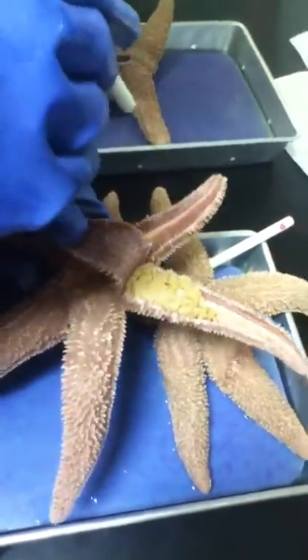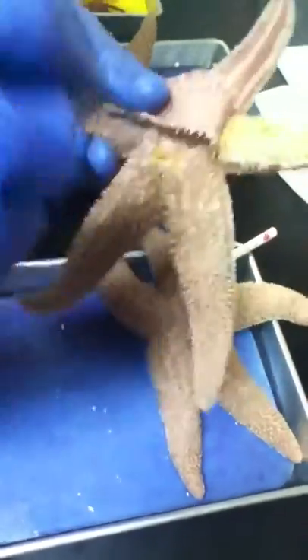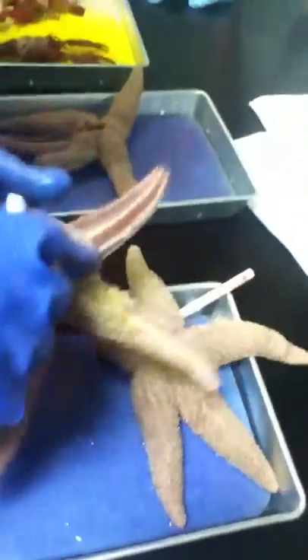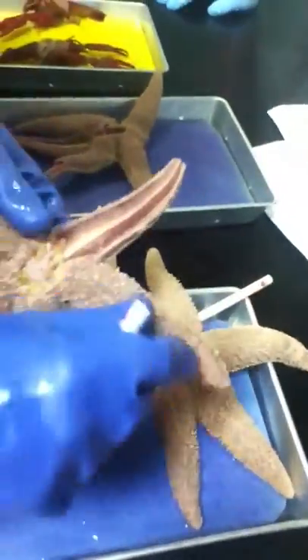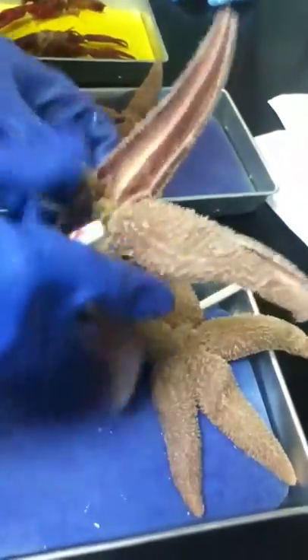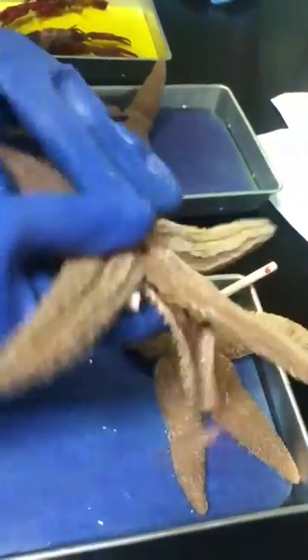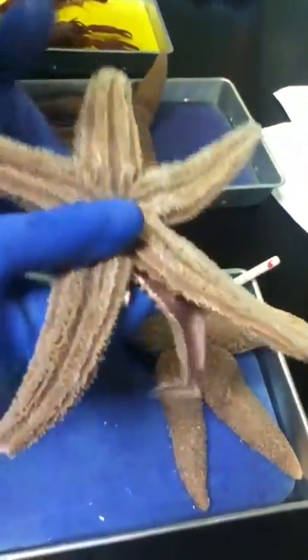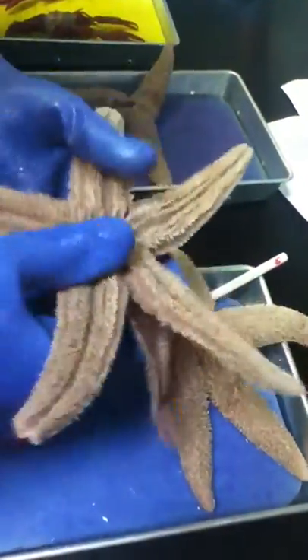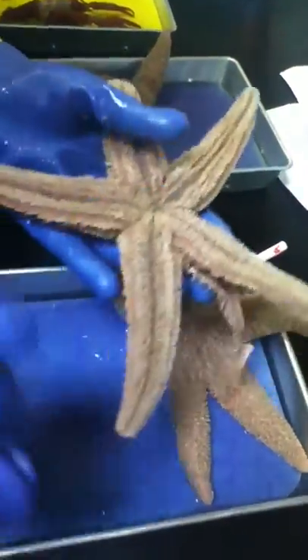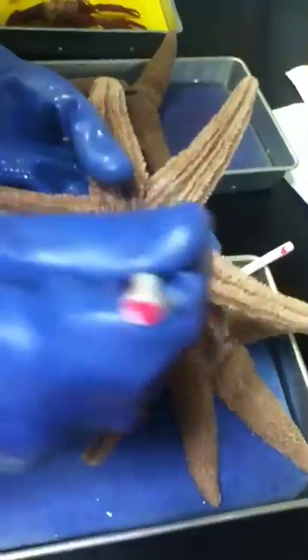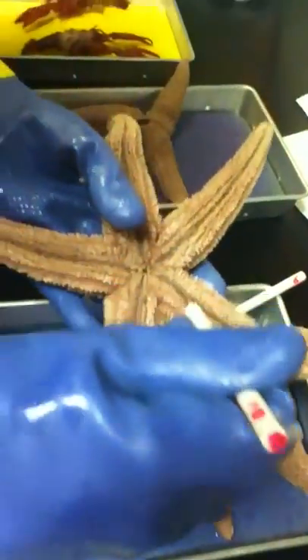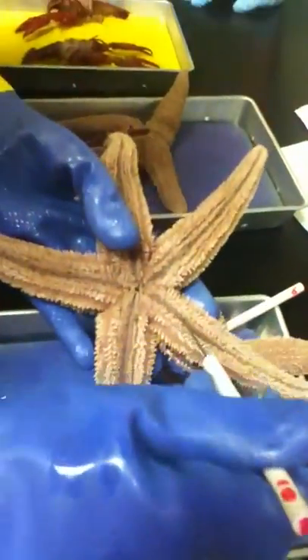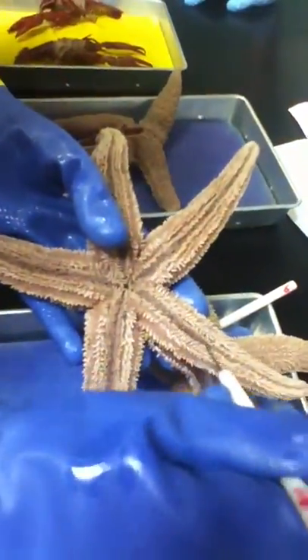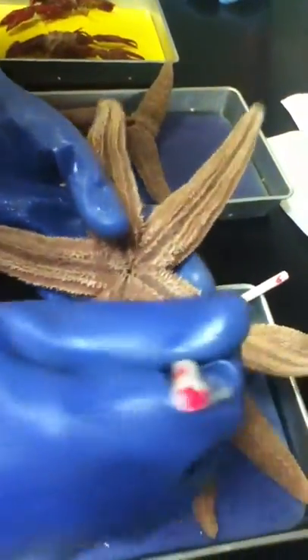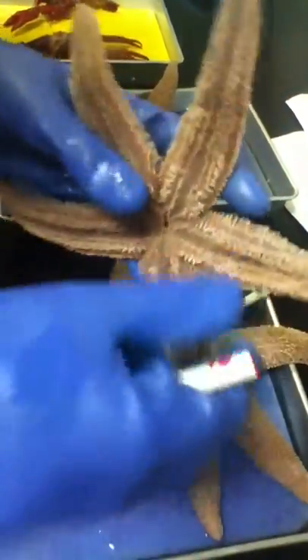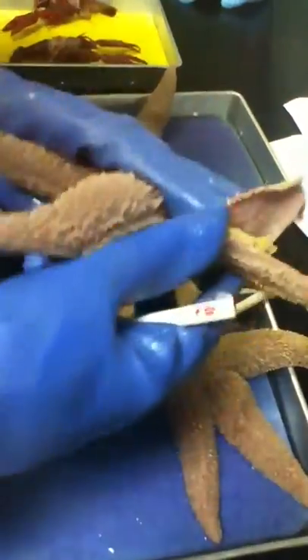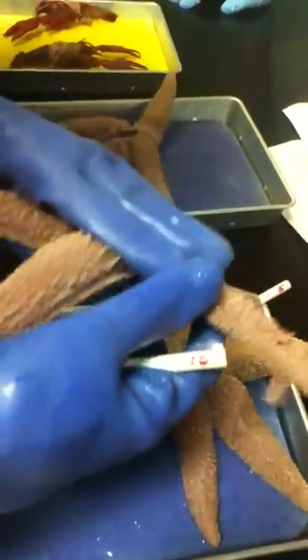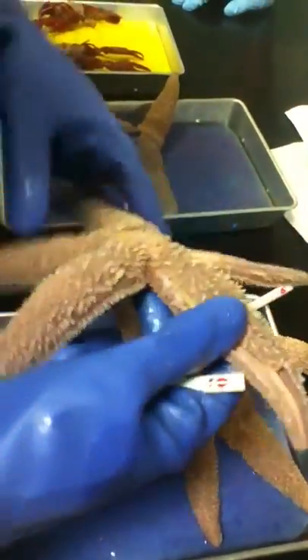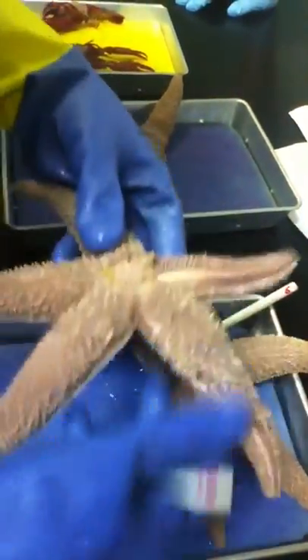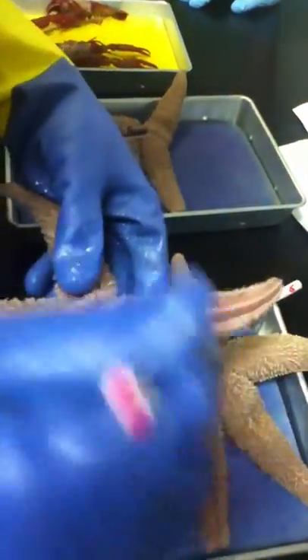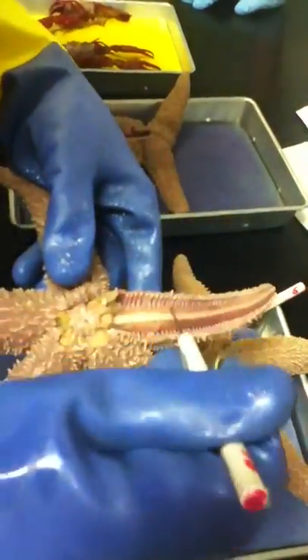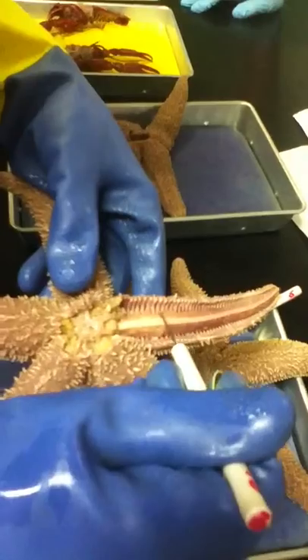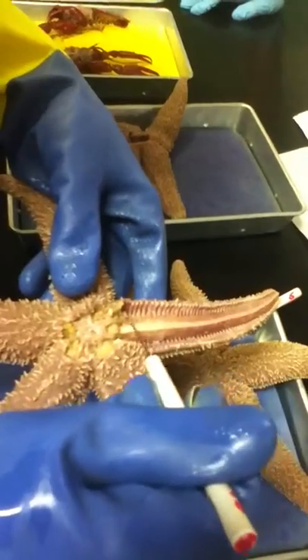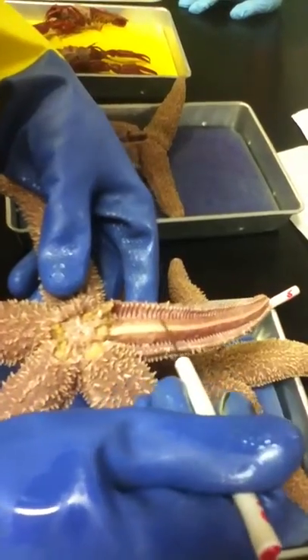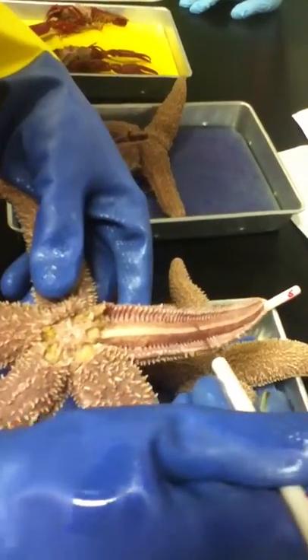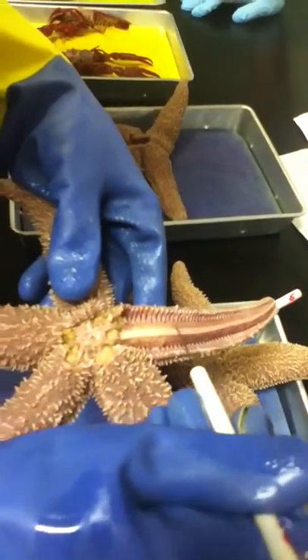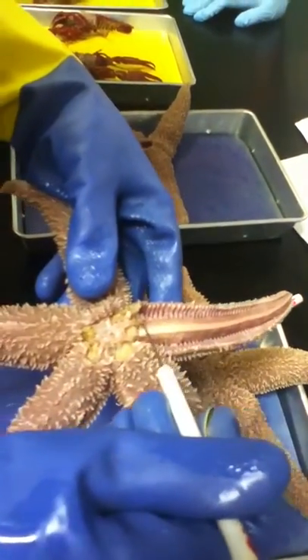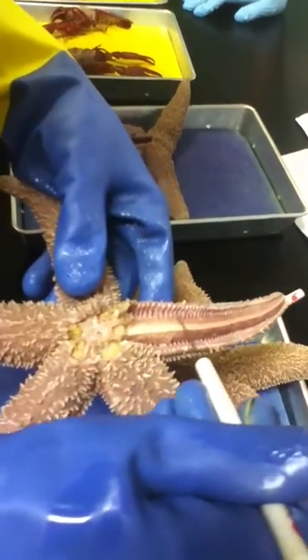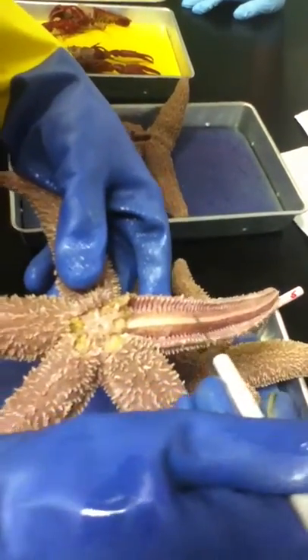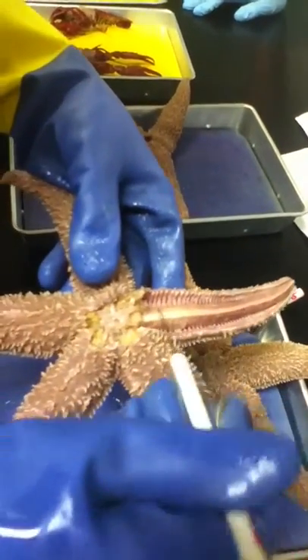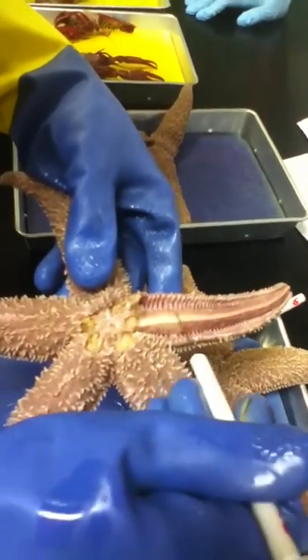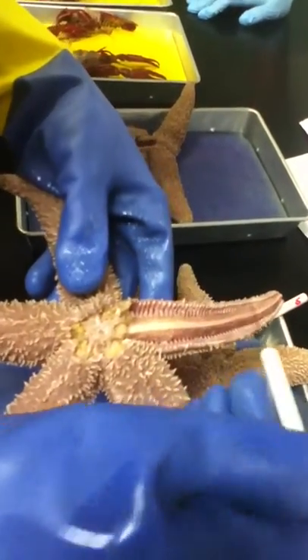To see the two feet, you have to look on this side, right here. Those are the two feet. The tops of the two feet are the ampulla — they're like little medicine dropper tops. They look like bubbles.